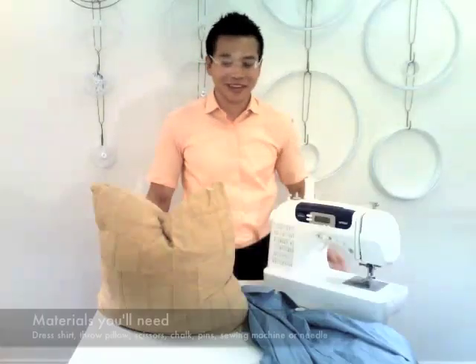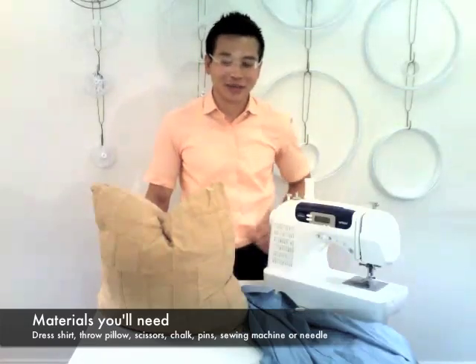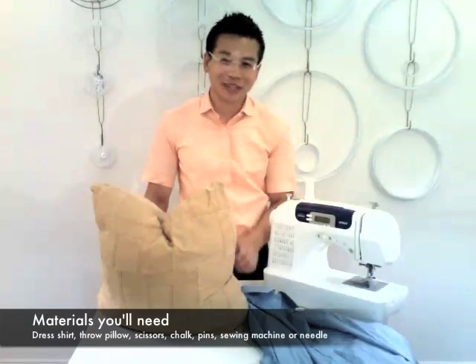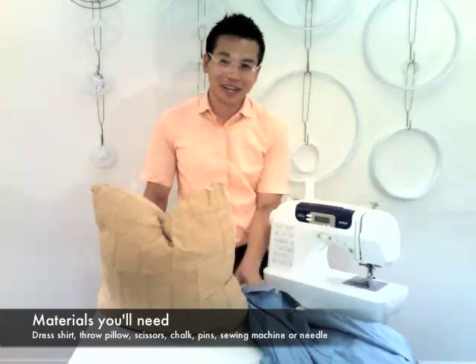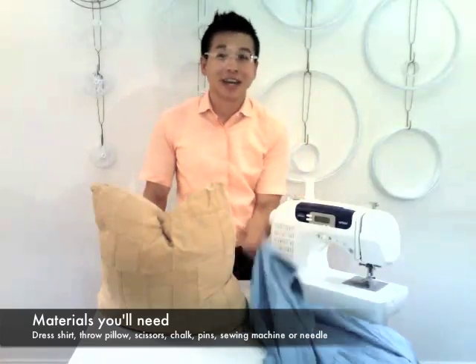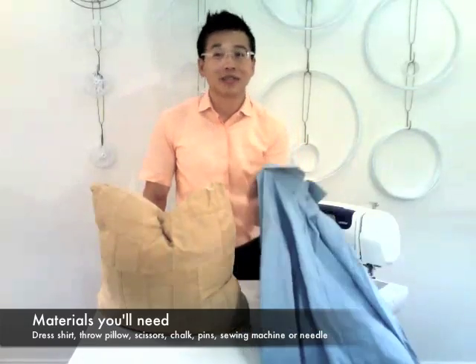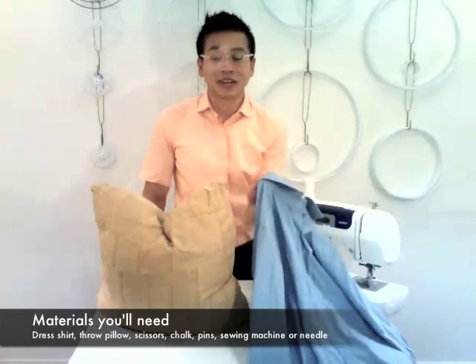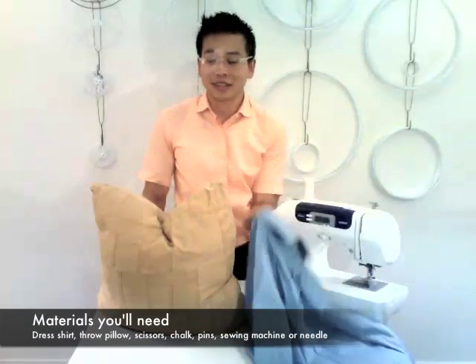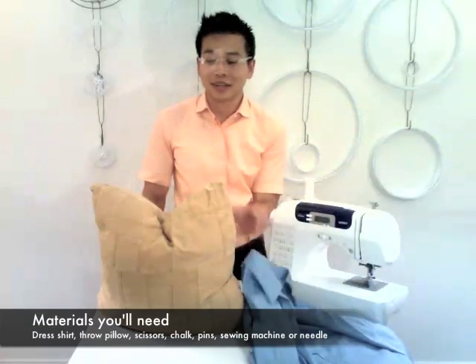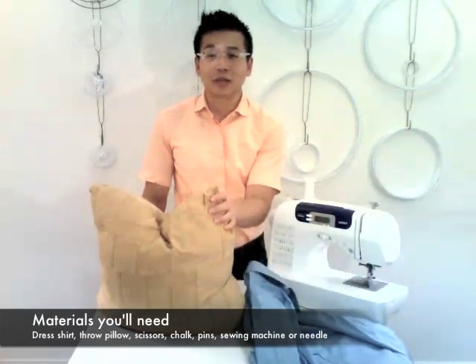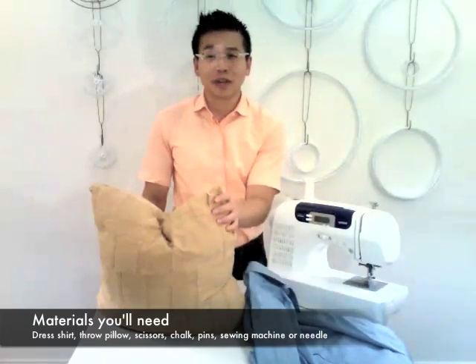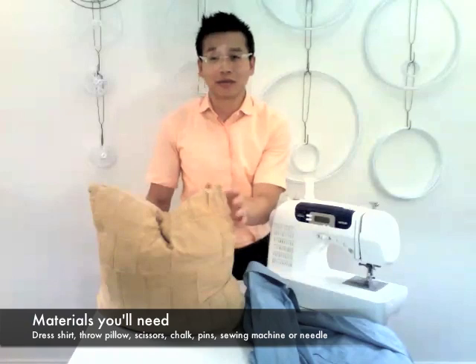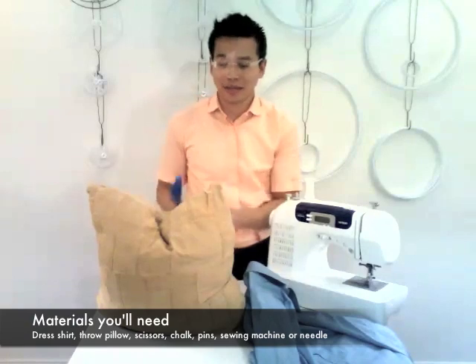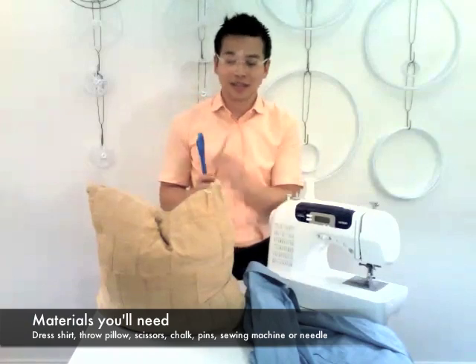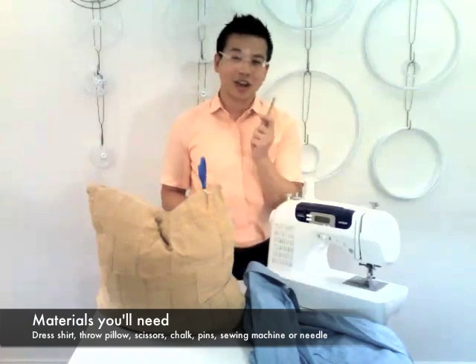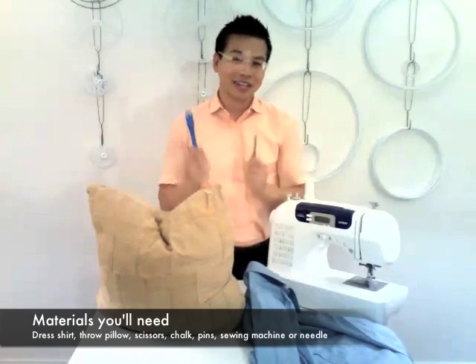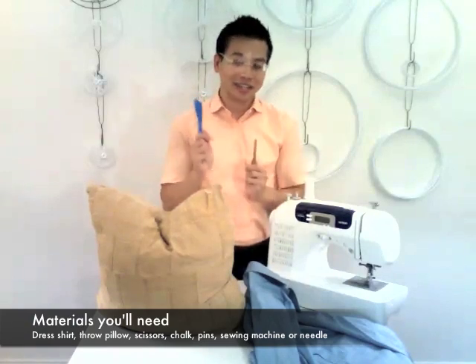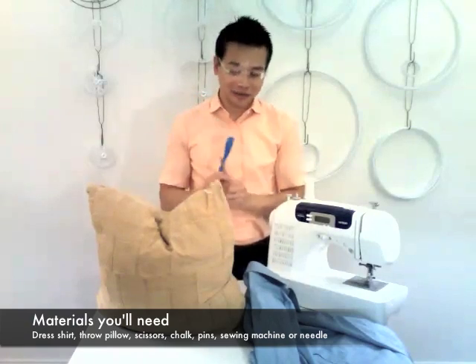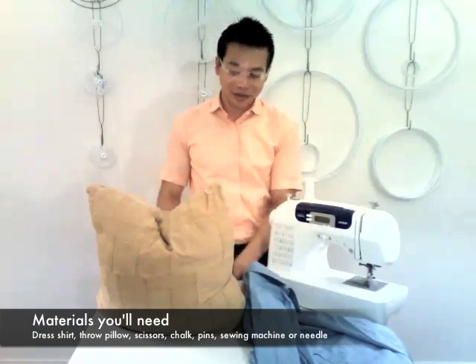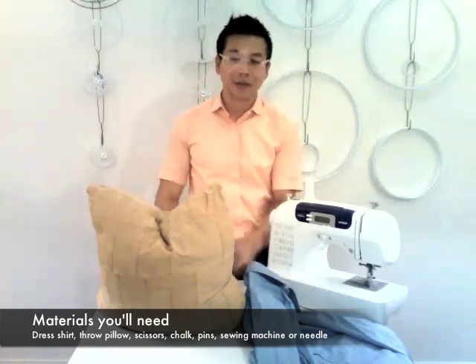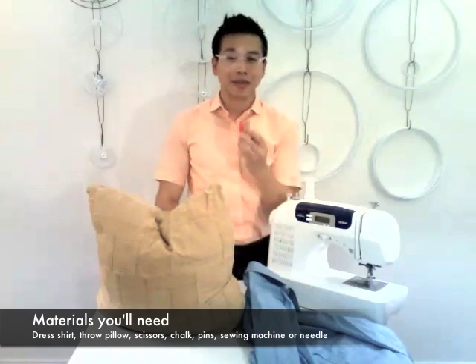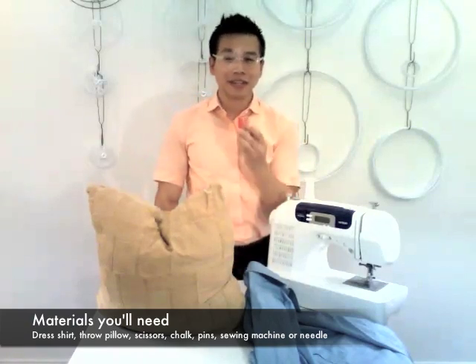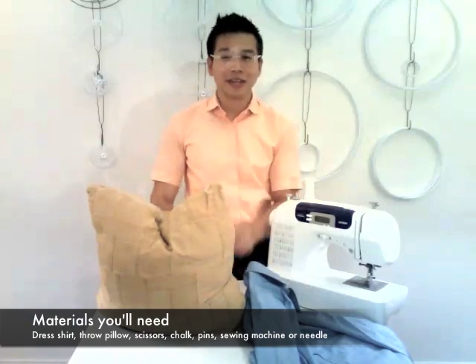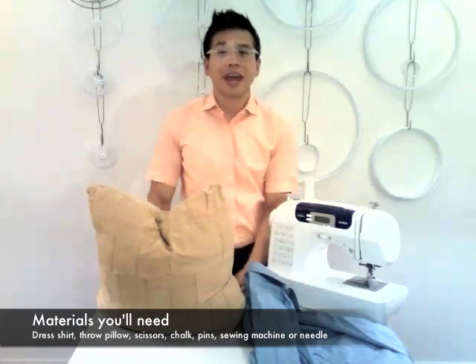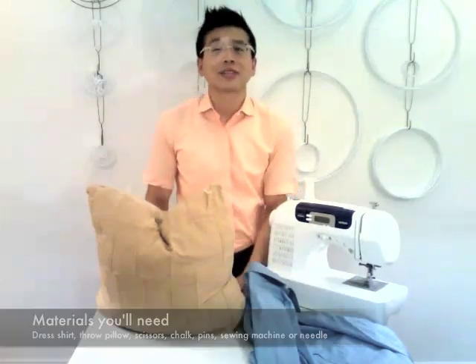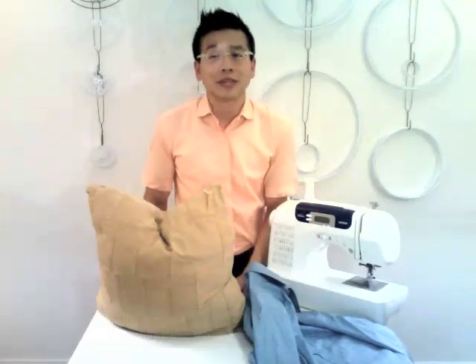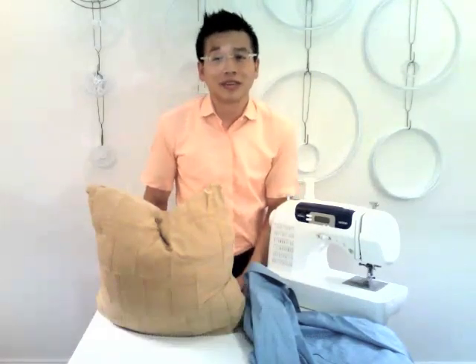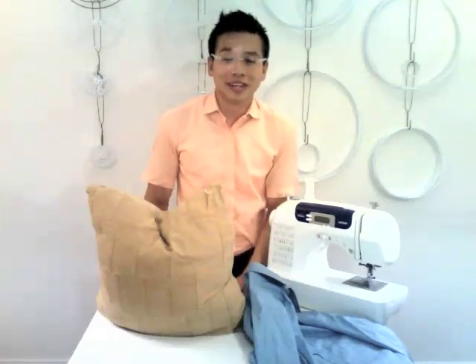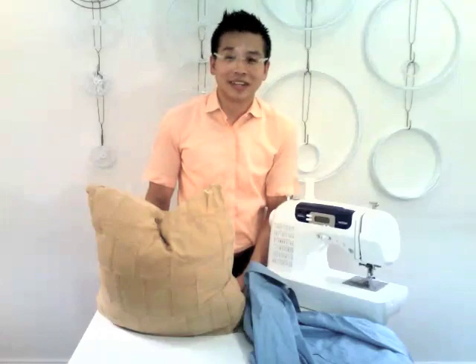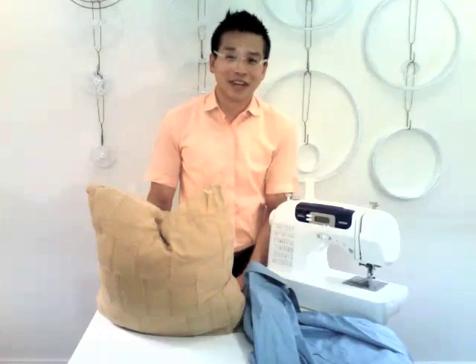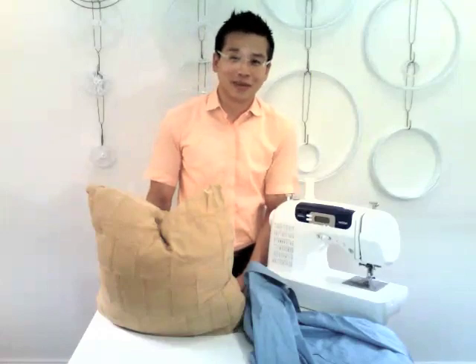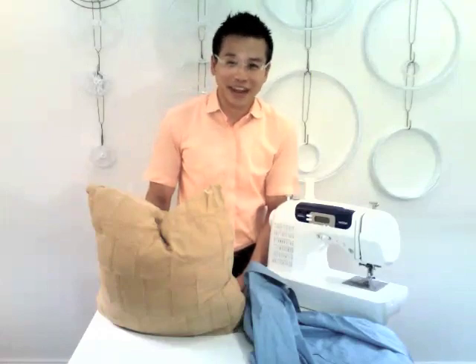Here's what you'll need: a dress shirt, throw pillow, chalk, scissors, pins, and a sewing machine or needle if you want to sew by hand.